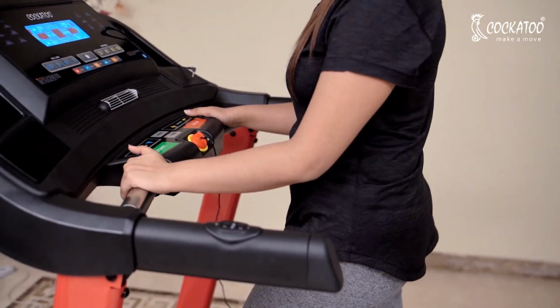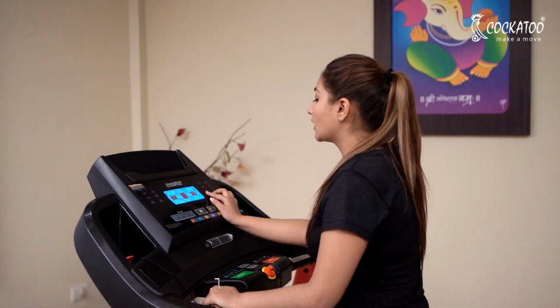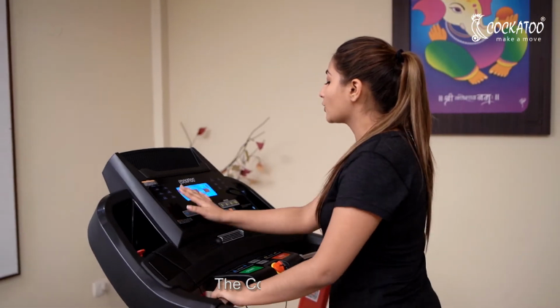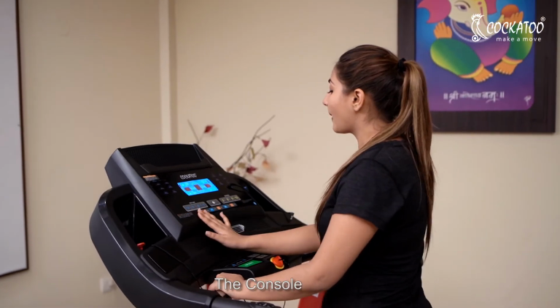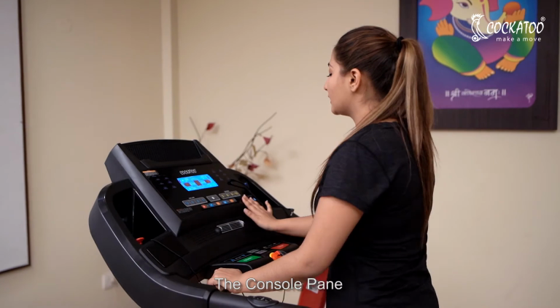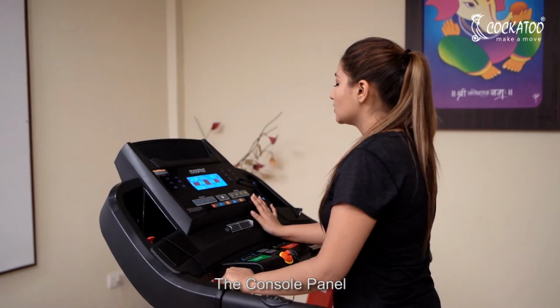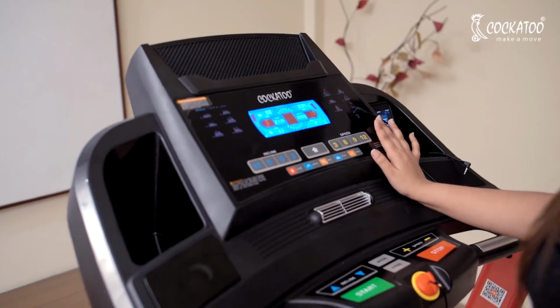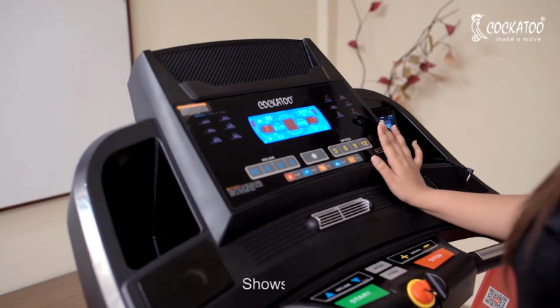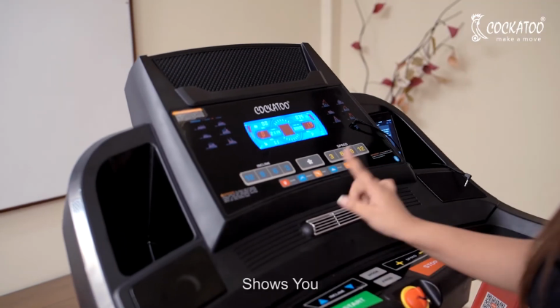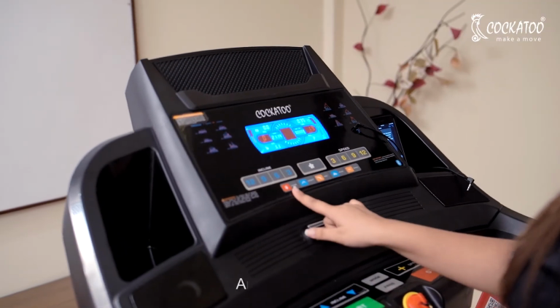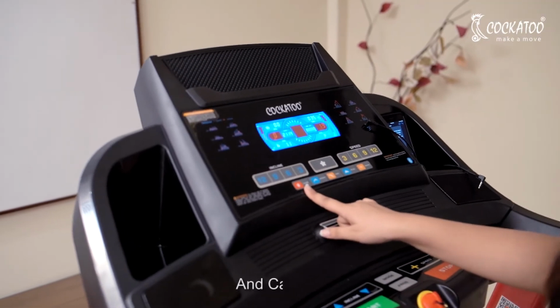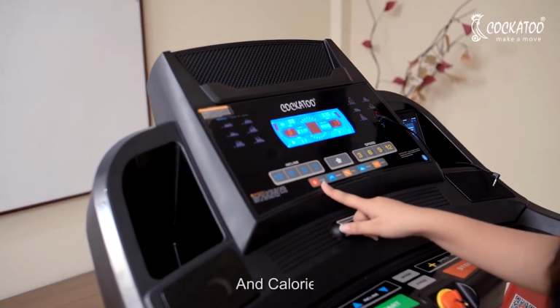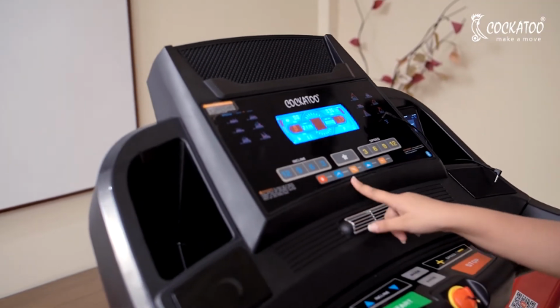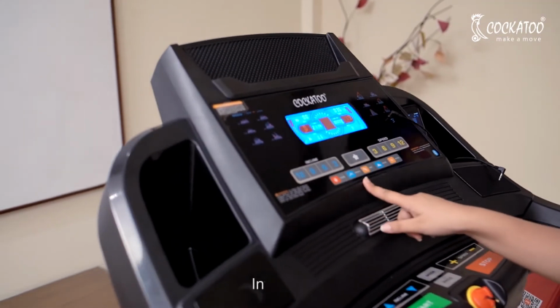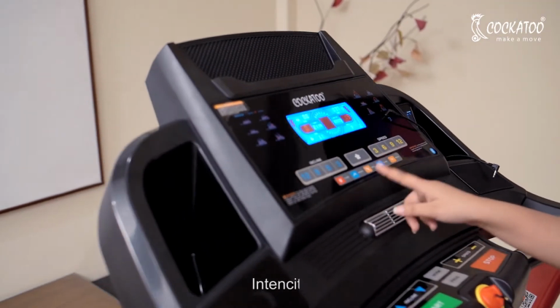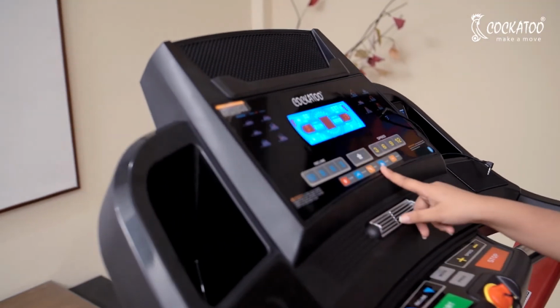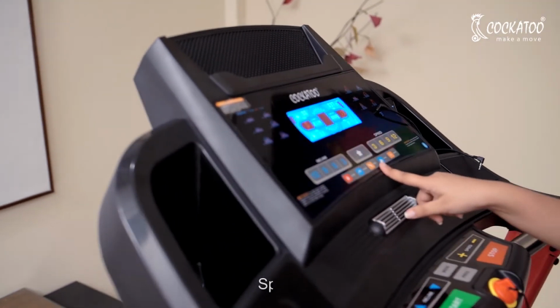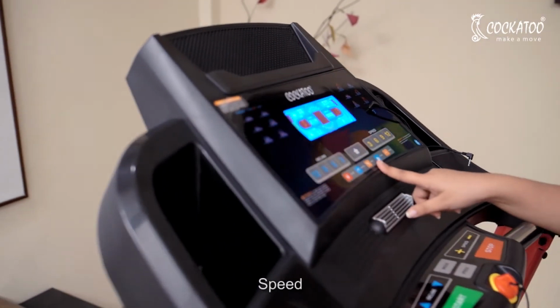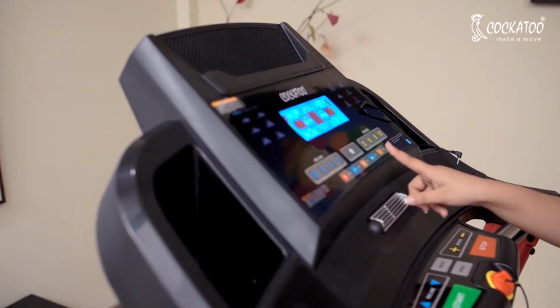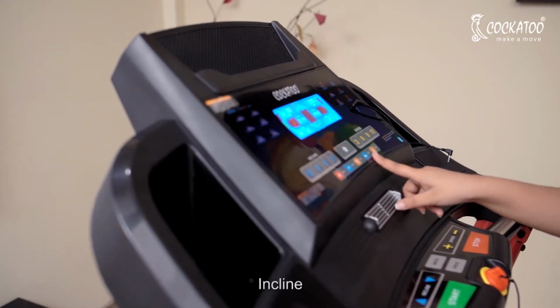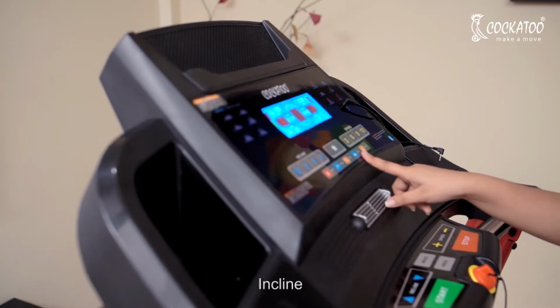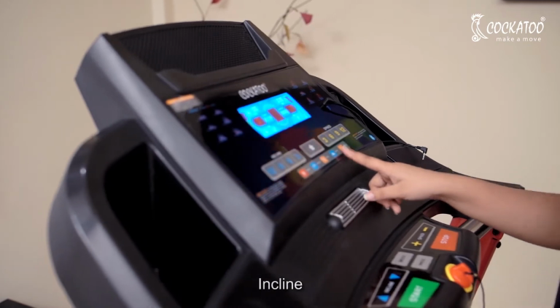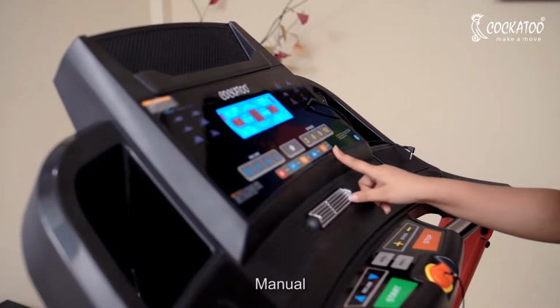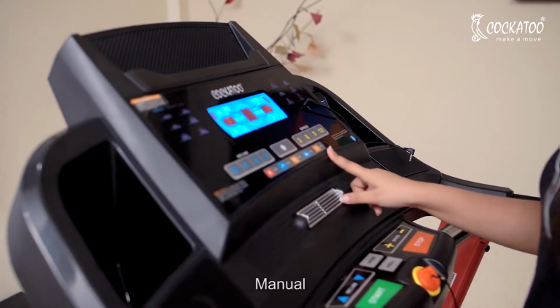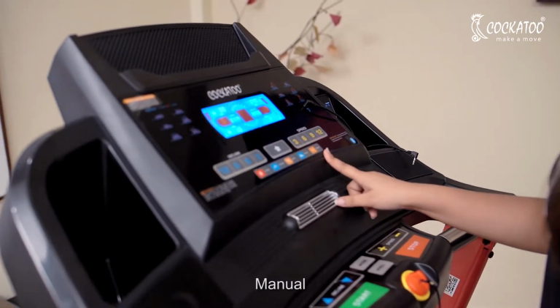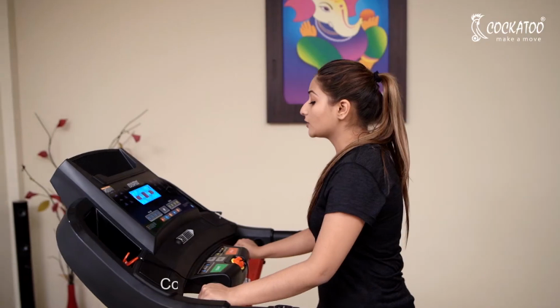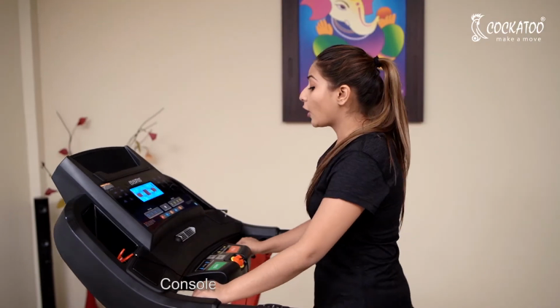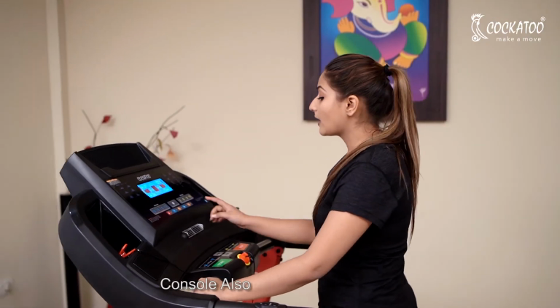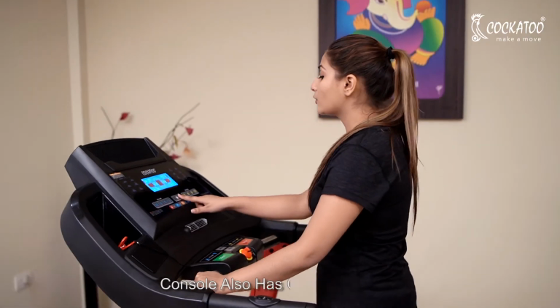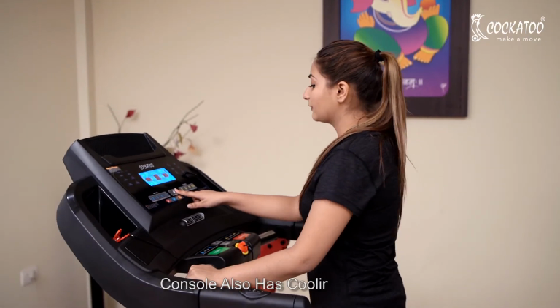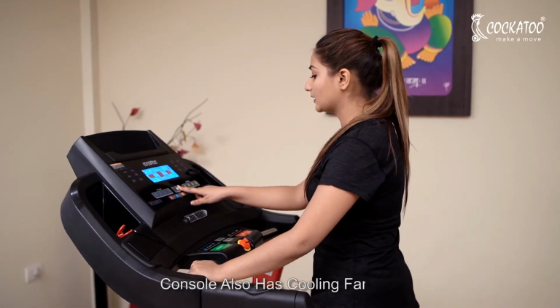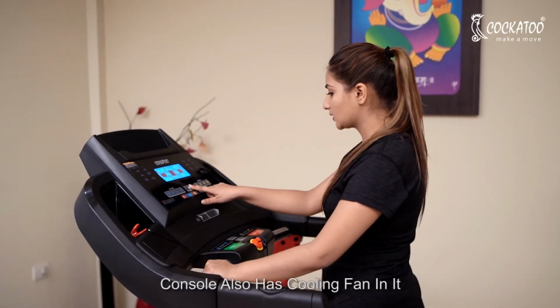The console panel shows you calorie, intensity, speed, incline, and manual mode. The console also has a cooling fan in it.